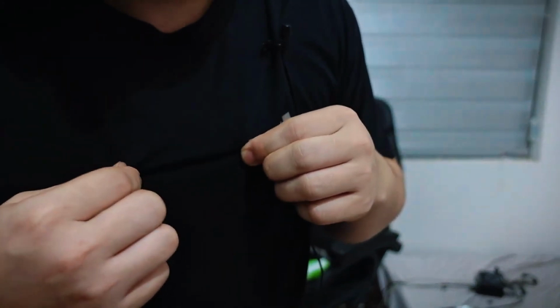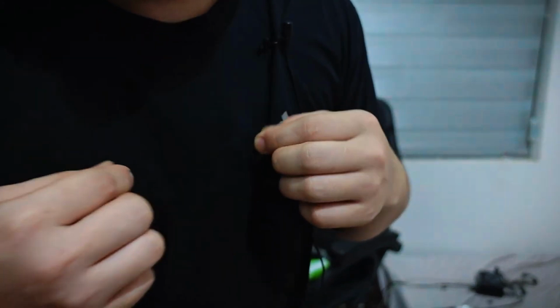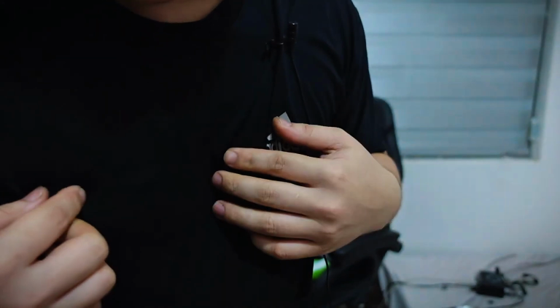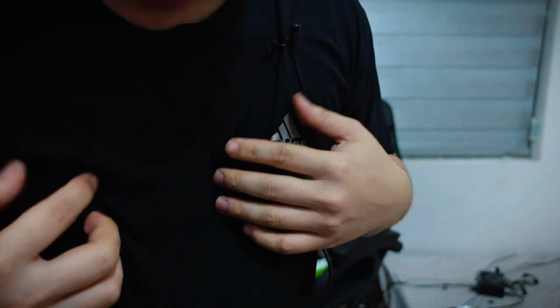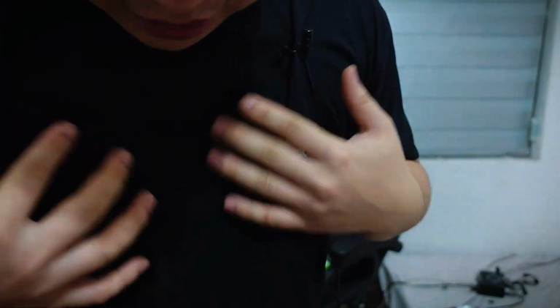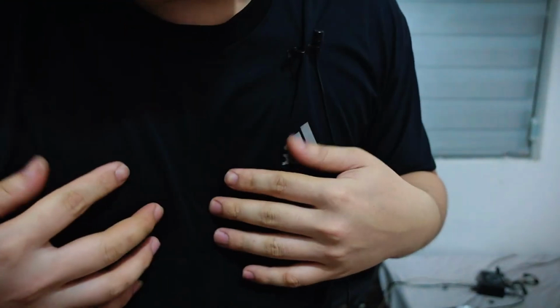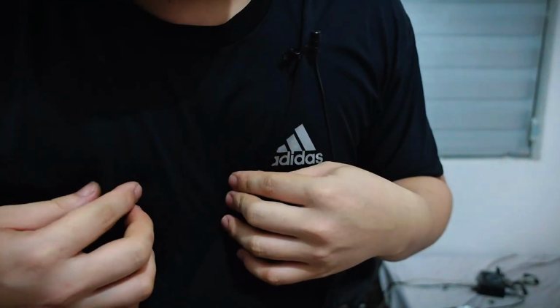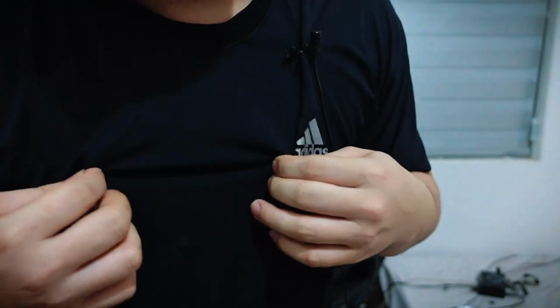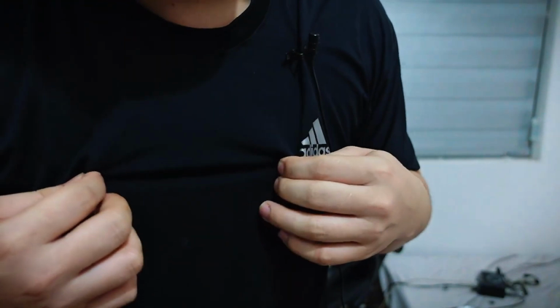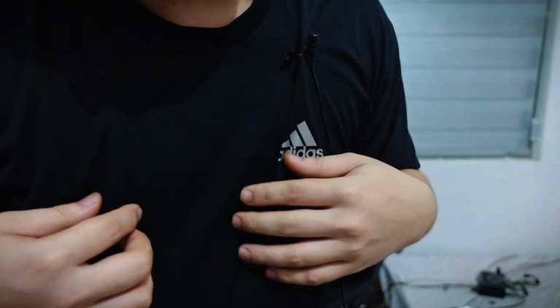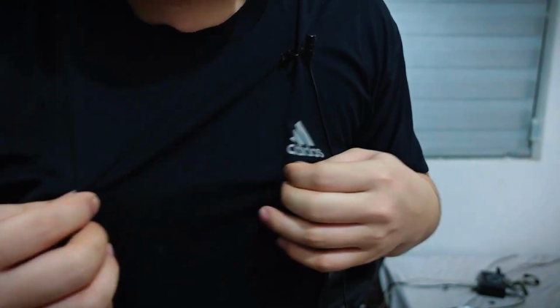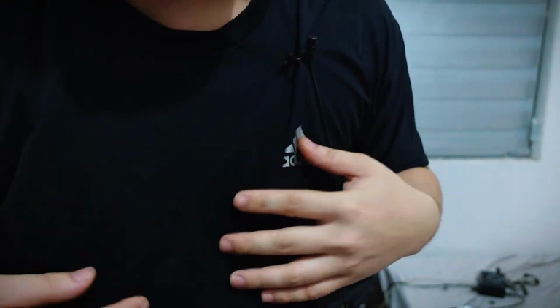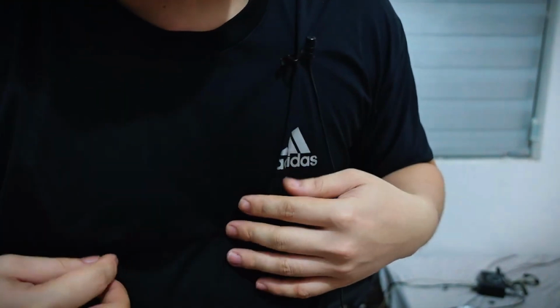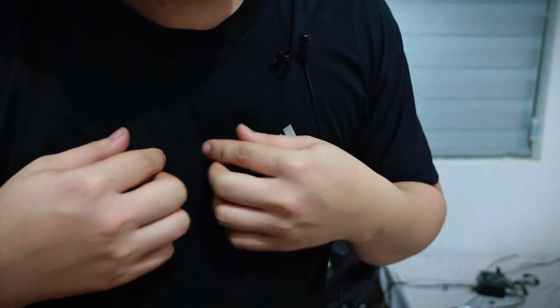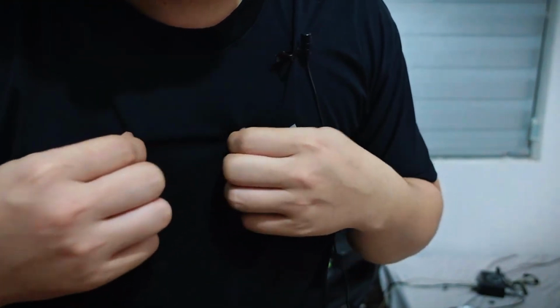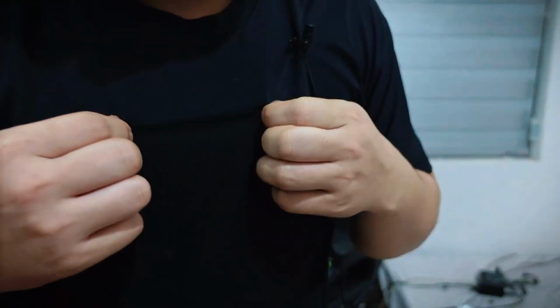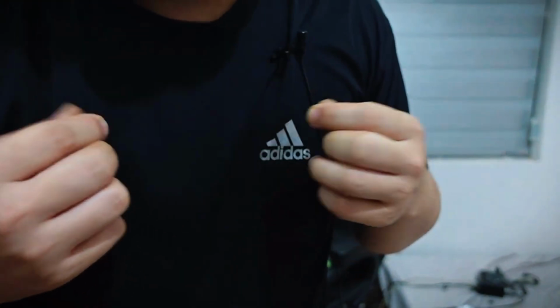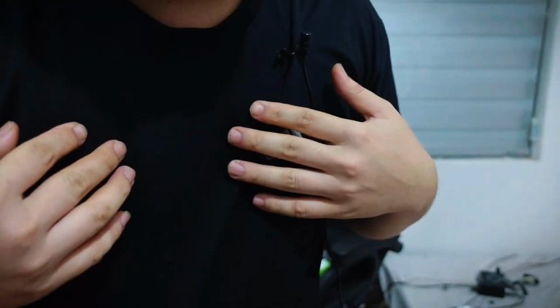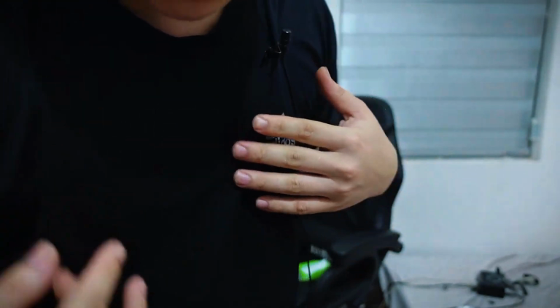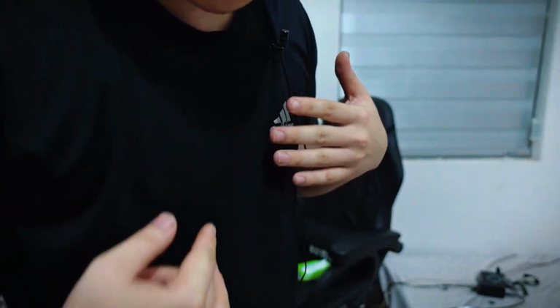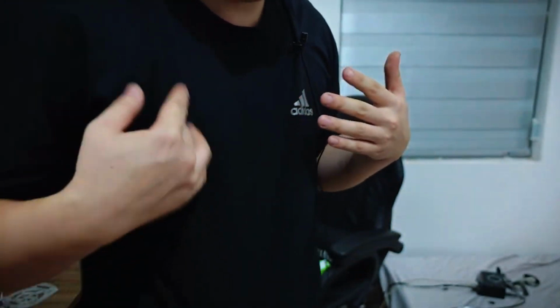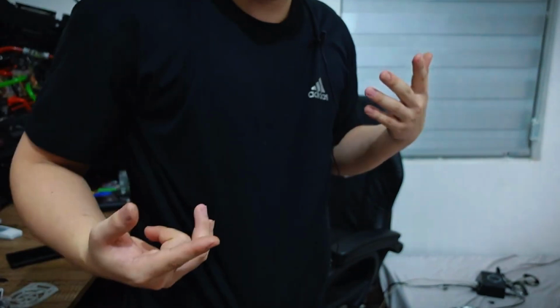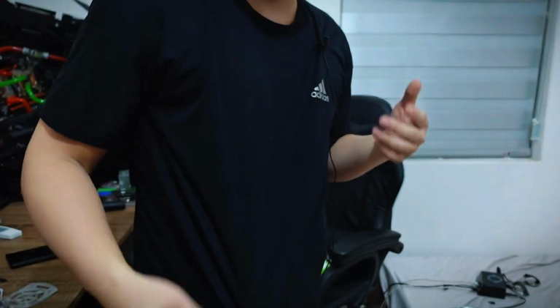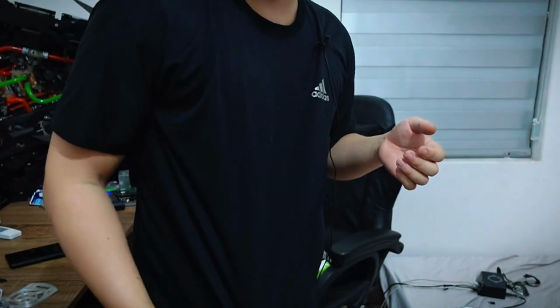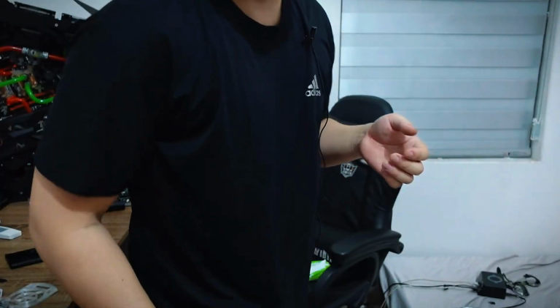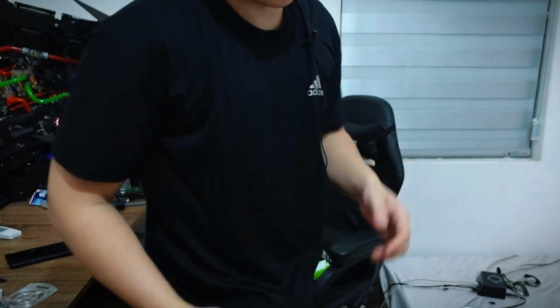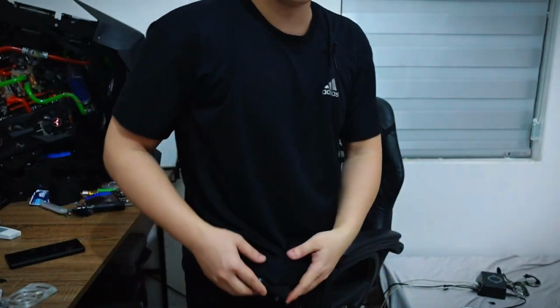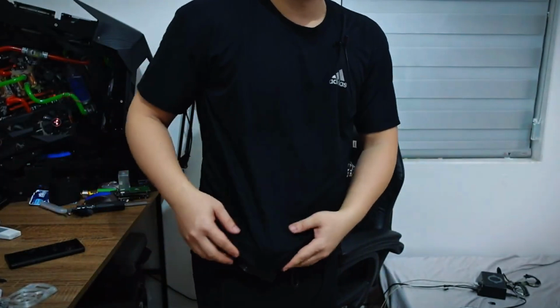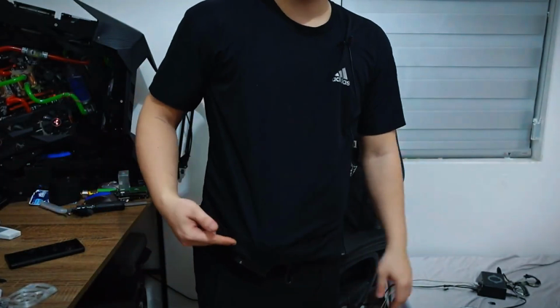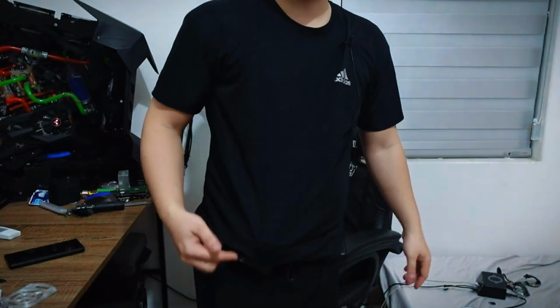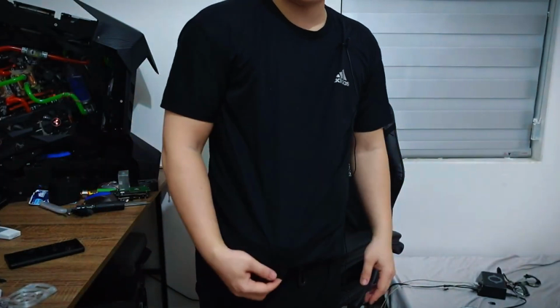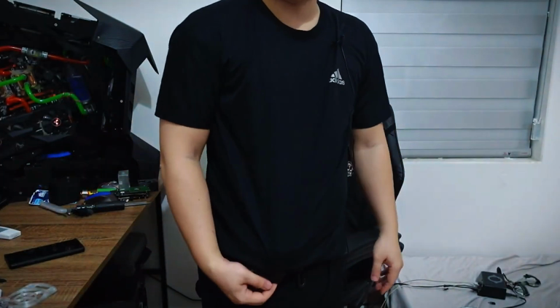The great thing is, any type of clothing — from t-shirts to shirts, thin or thick fabrics — can all be used with it.